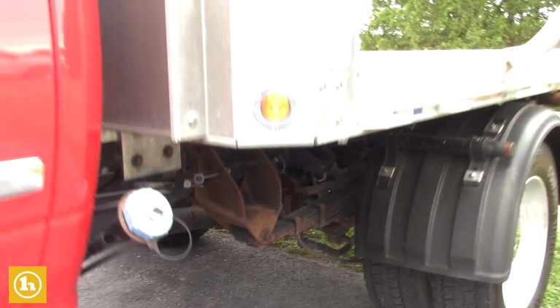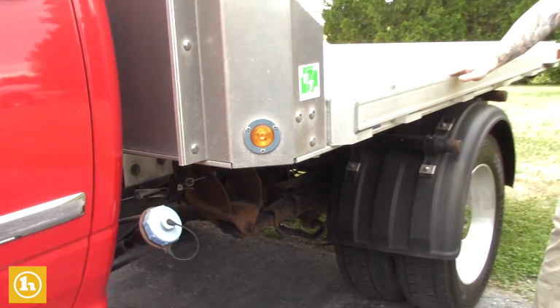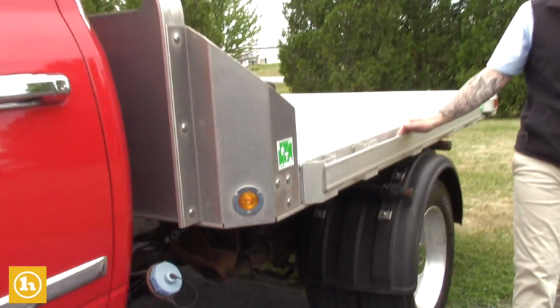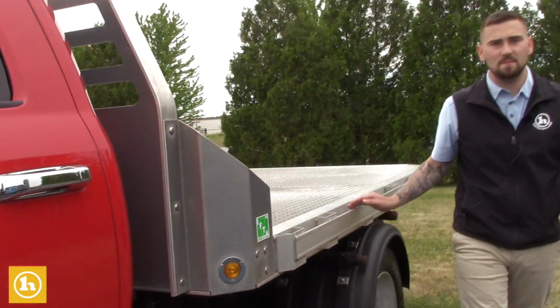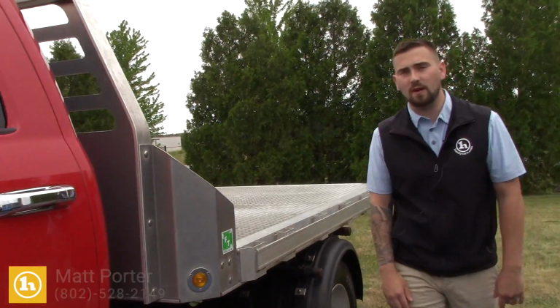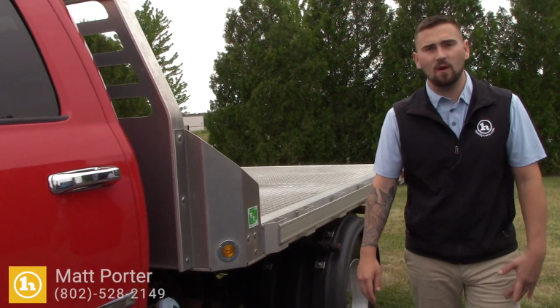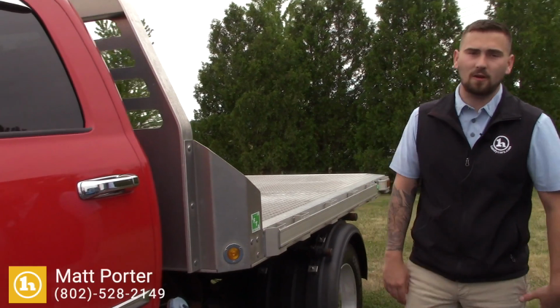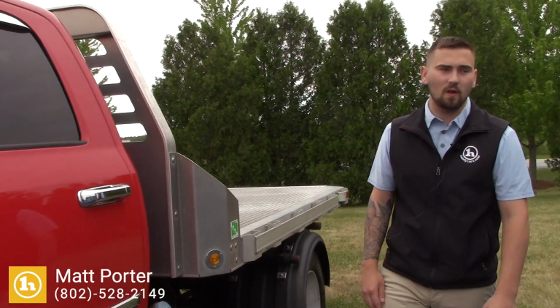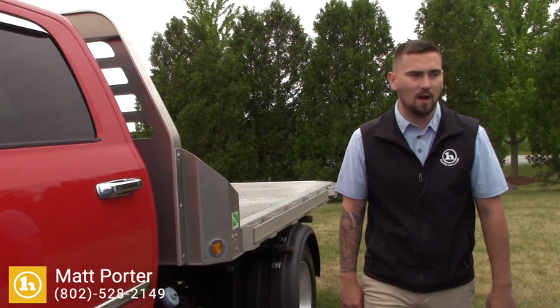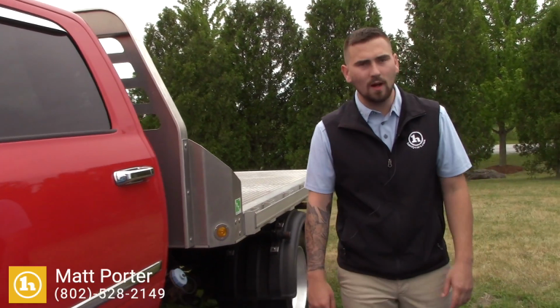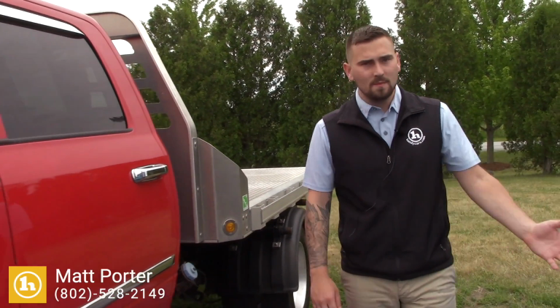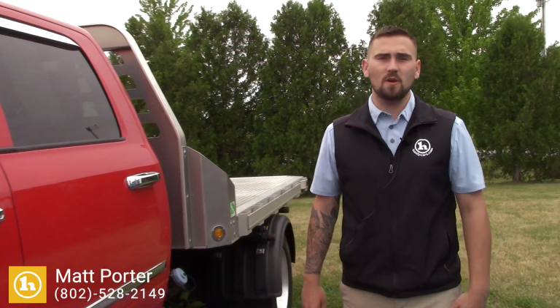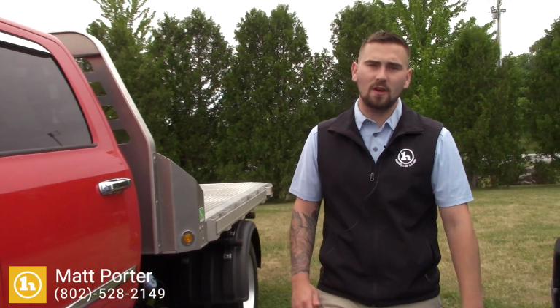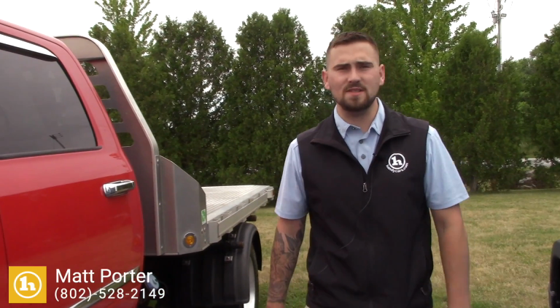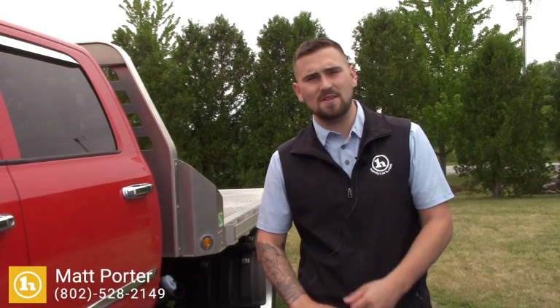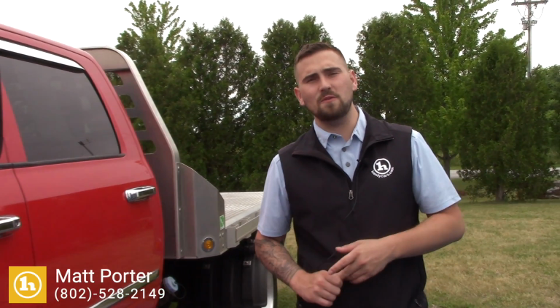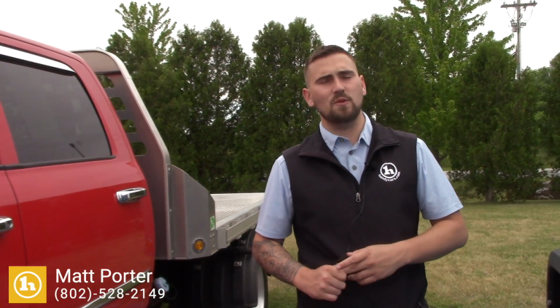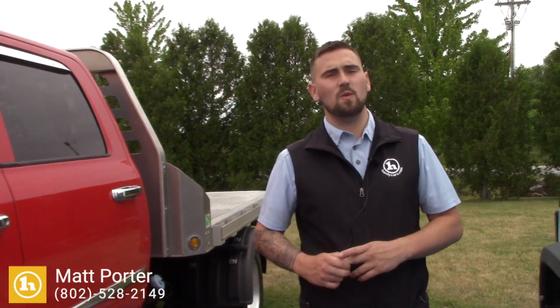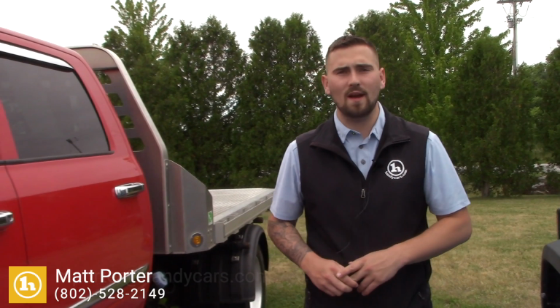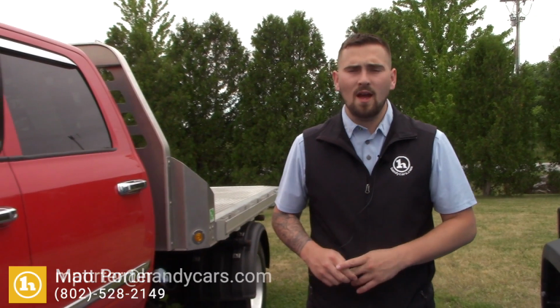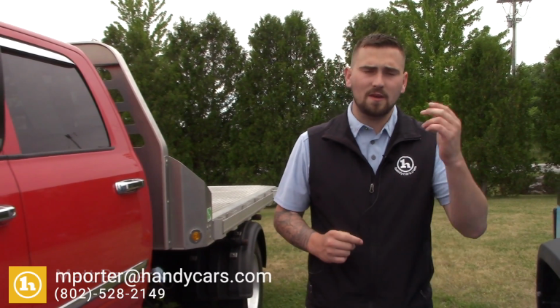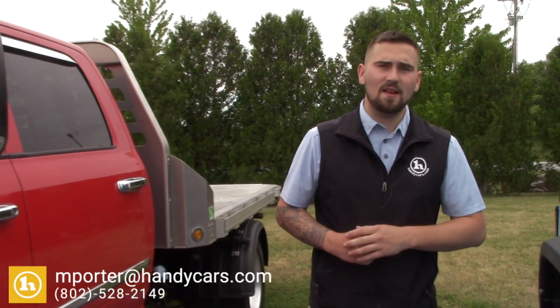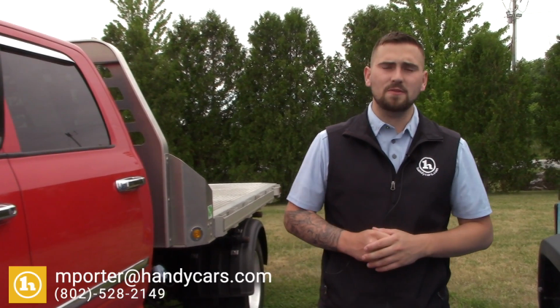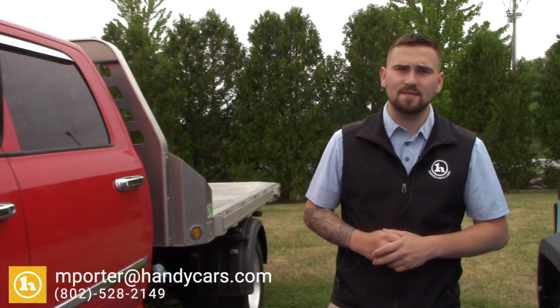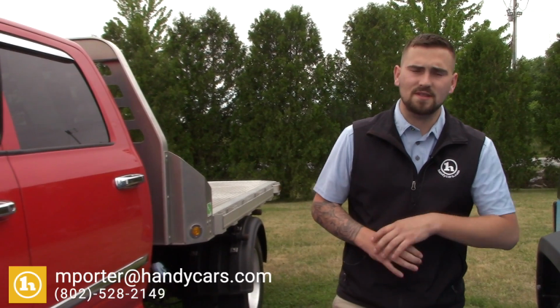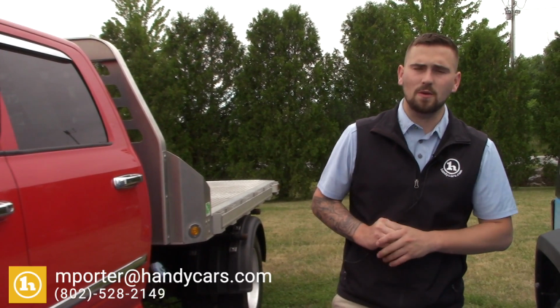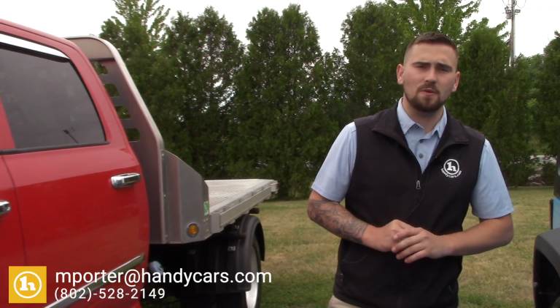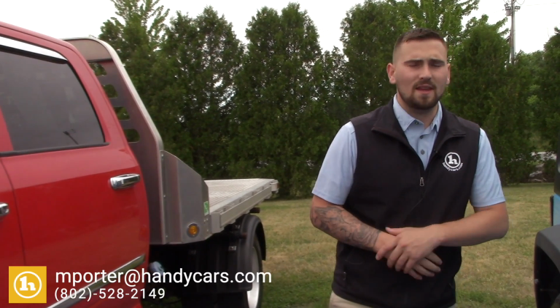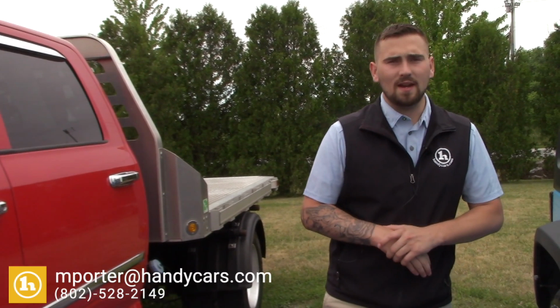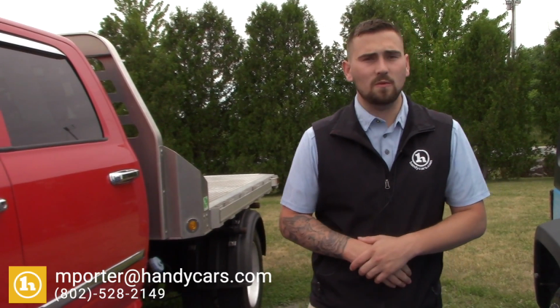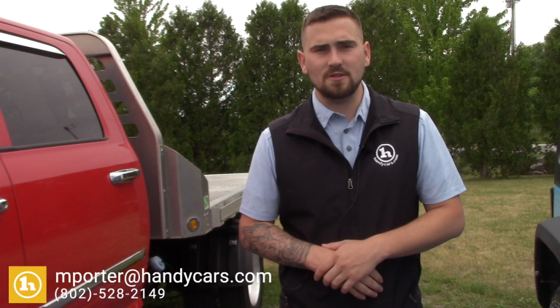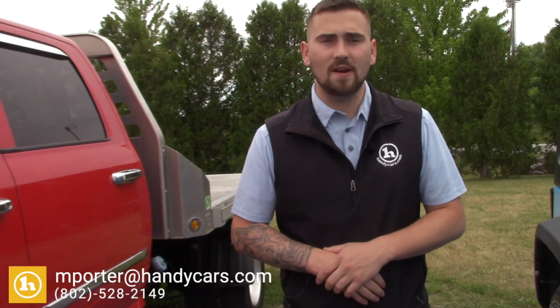As promised, I just wanted to make you a quick video. You're calling all the way from Iowa, so please let me know if you have any questions. 802-528-2149, and you've got my cell at 802-777-2022. Thank you again, Clint — we'll talk soon. Have a great day.